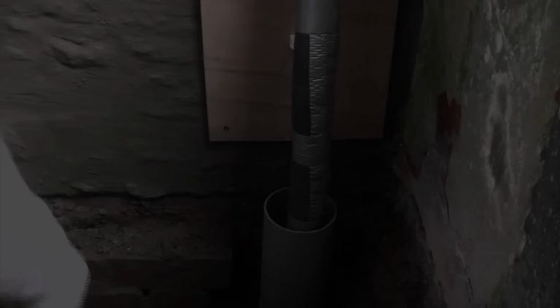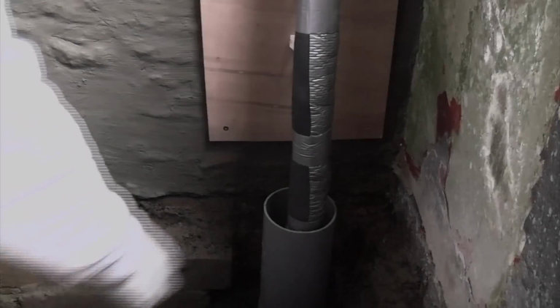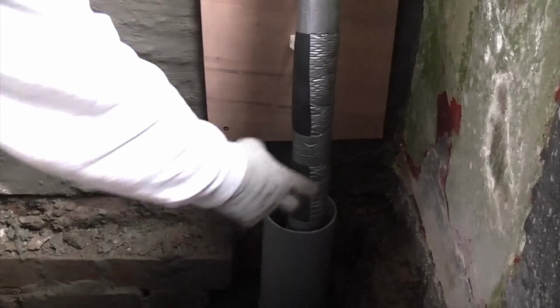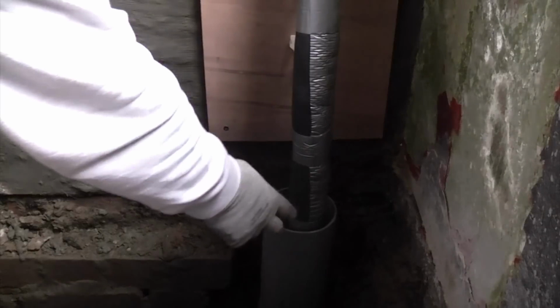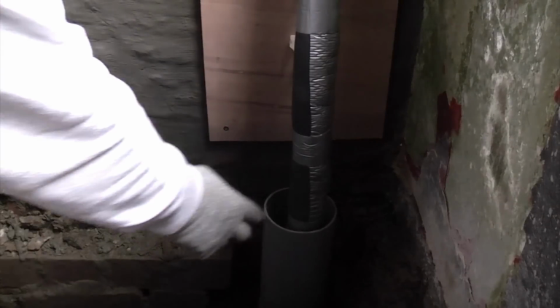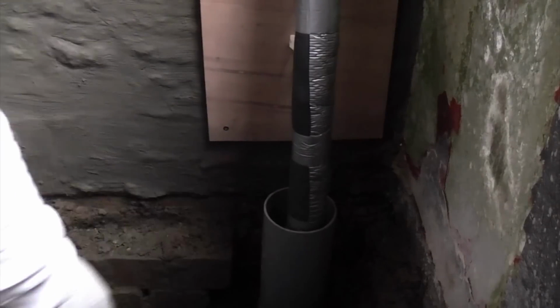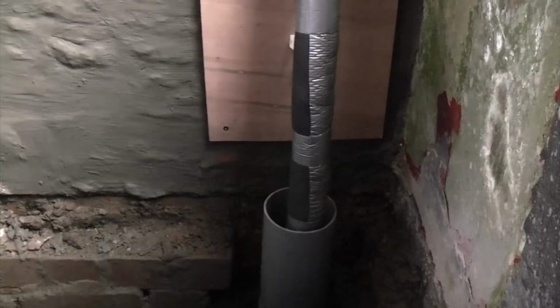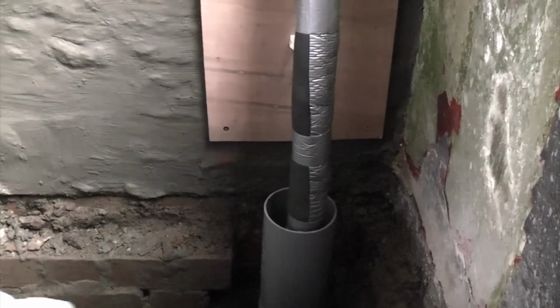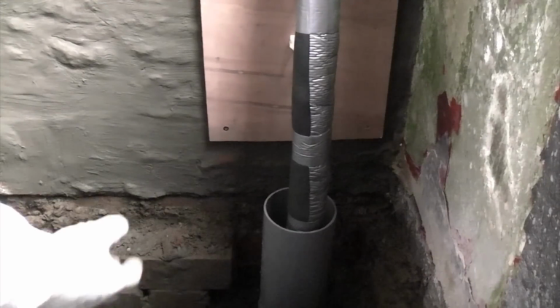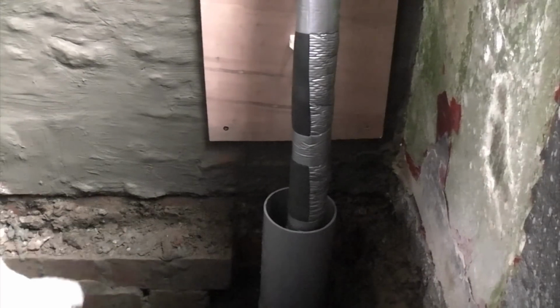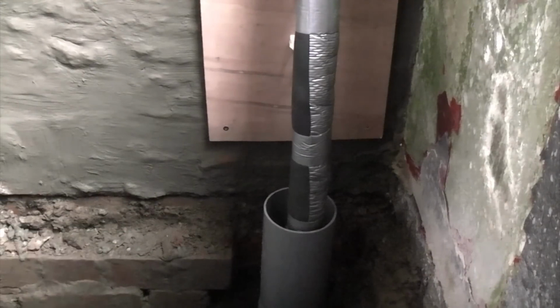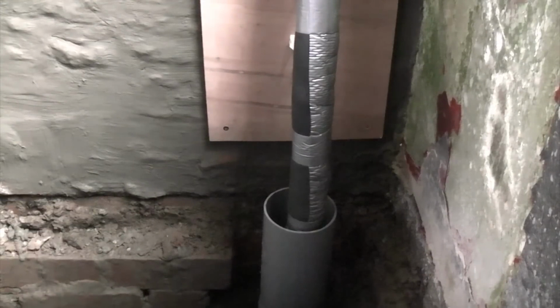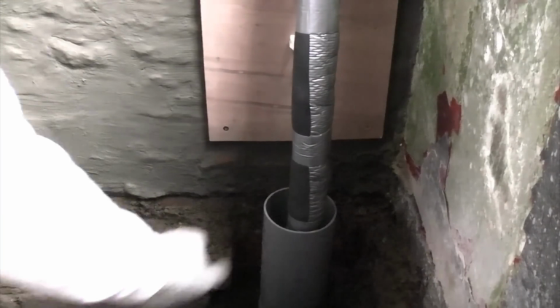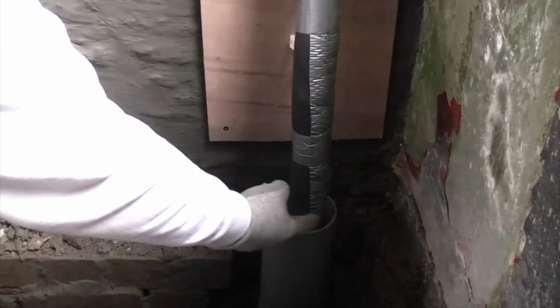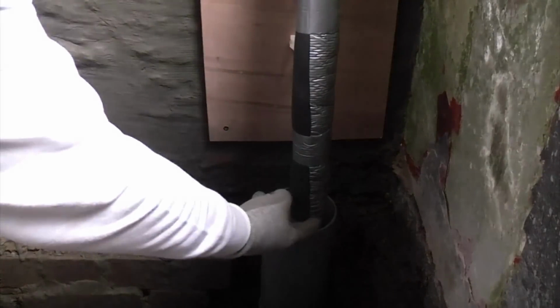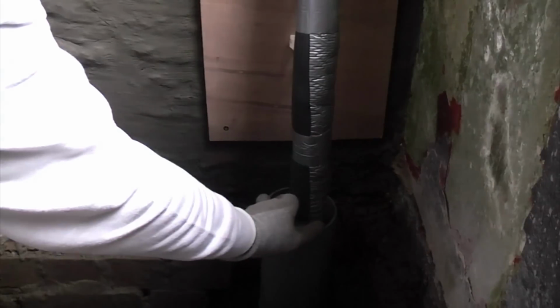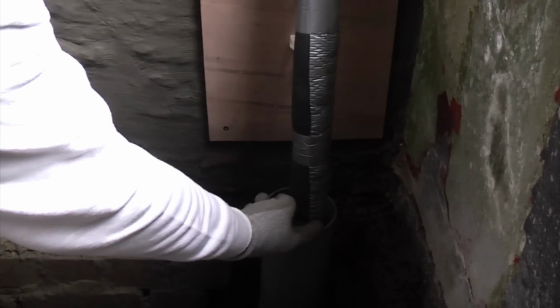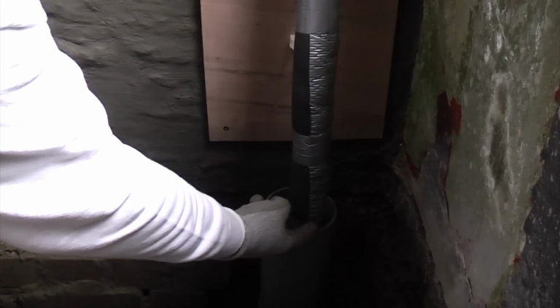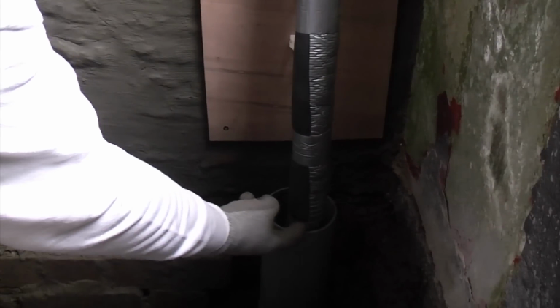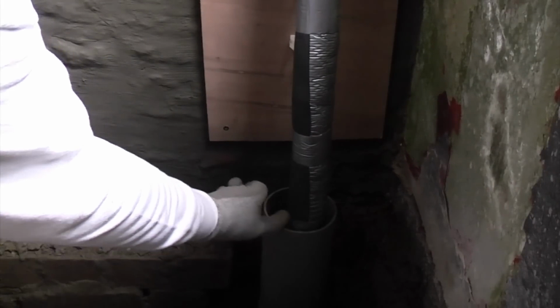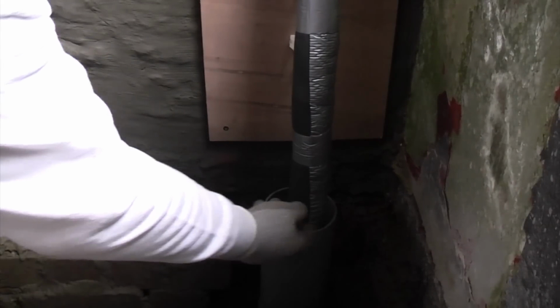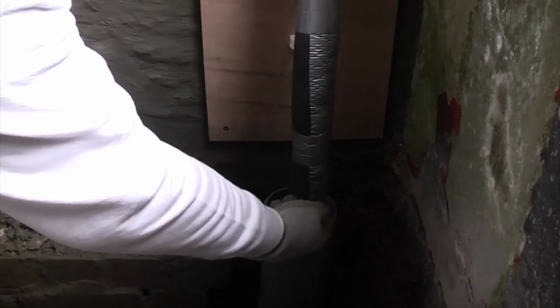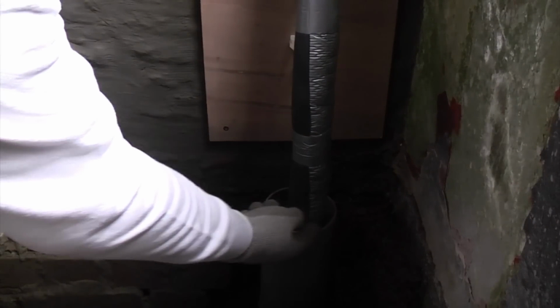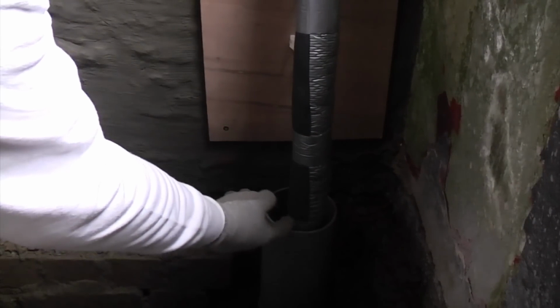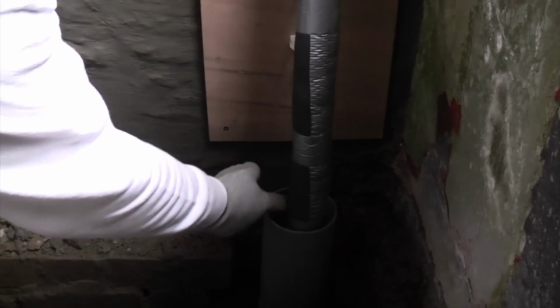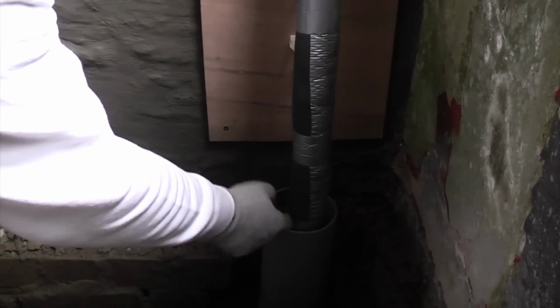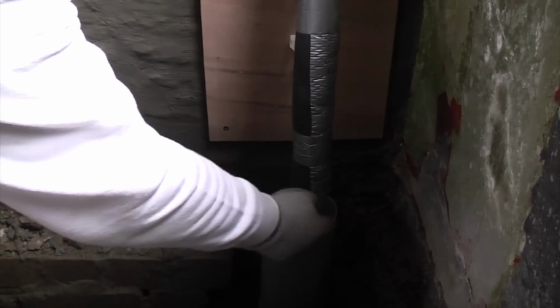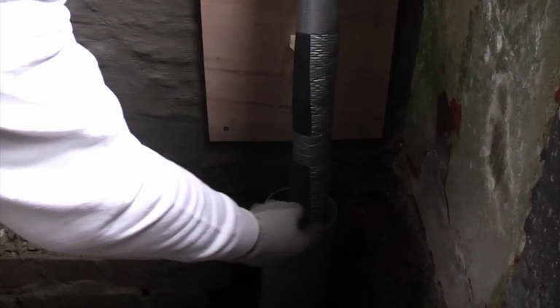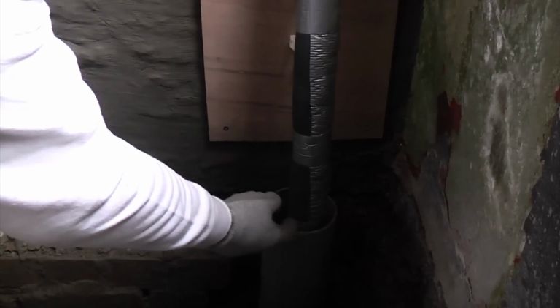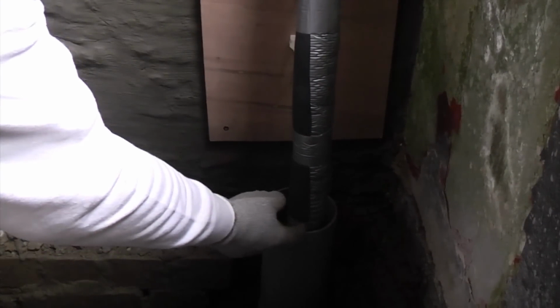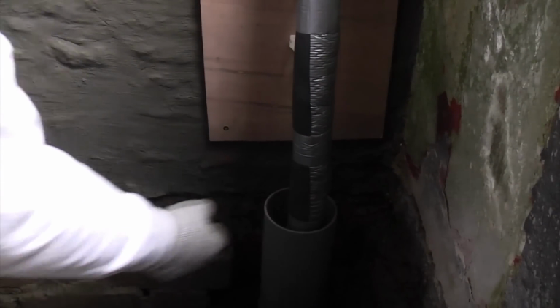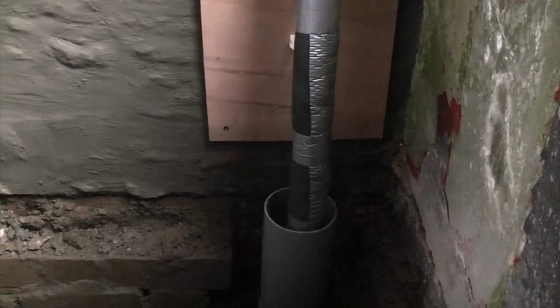We've now got the insulation all the way to the other end of the duct, so I'm now going to cut the insulation off just below the top of the ducting on the inside.